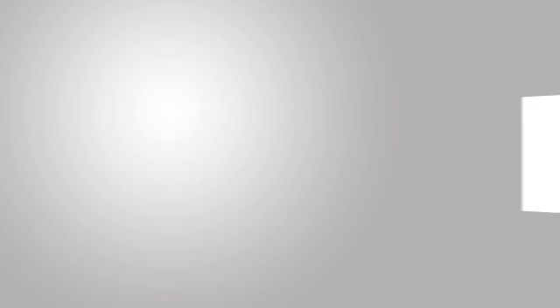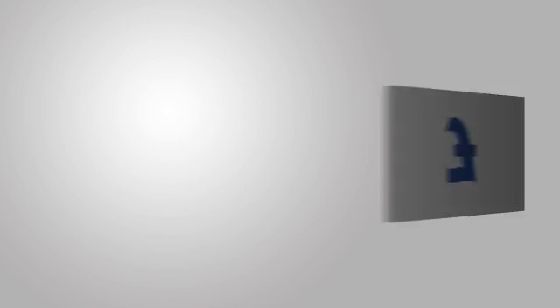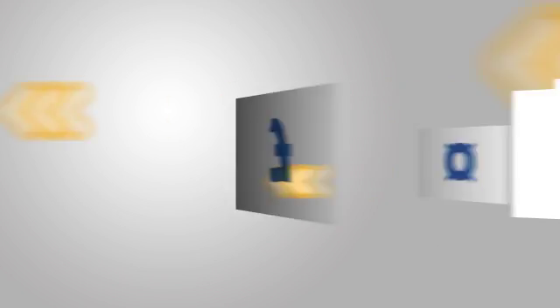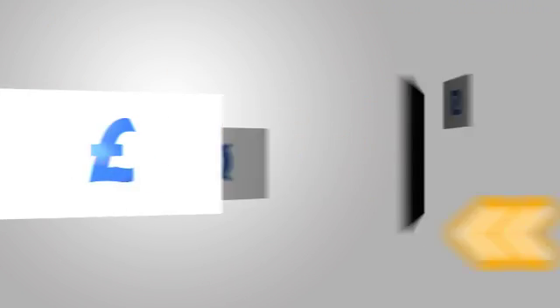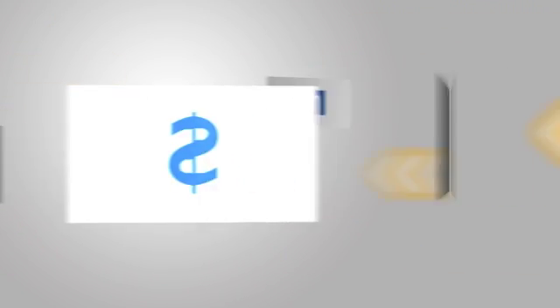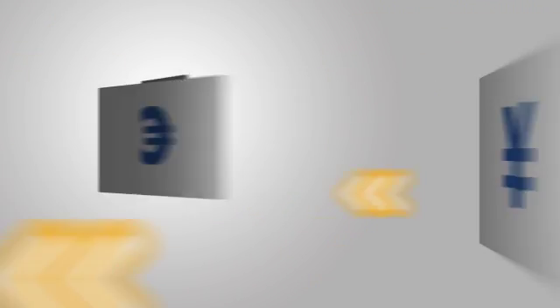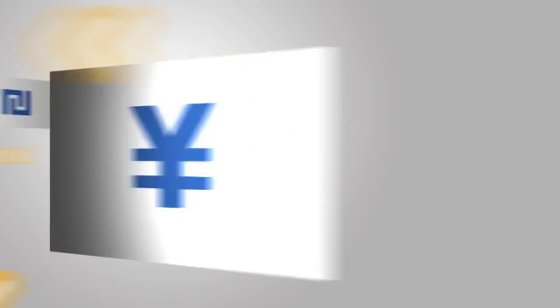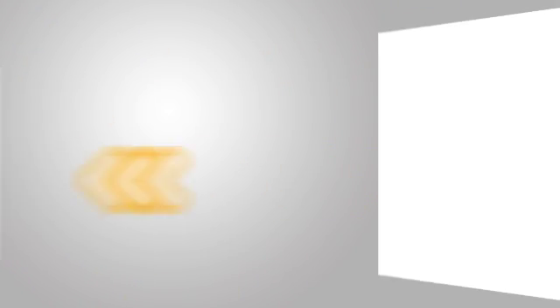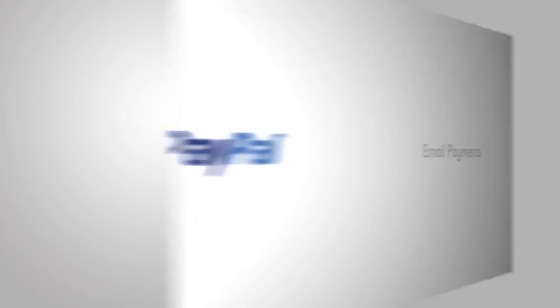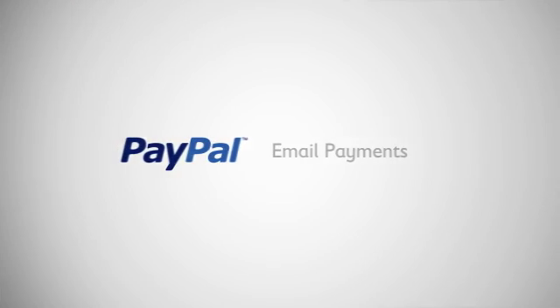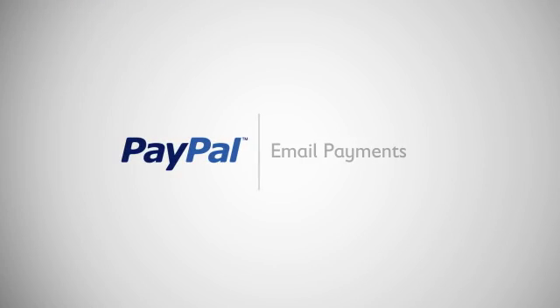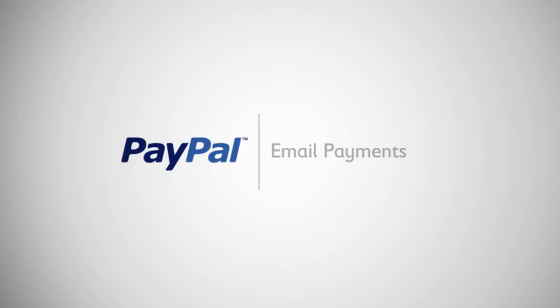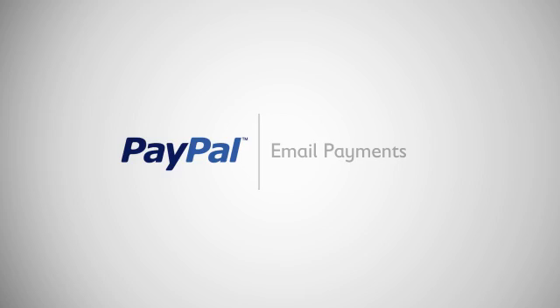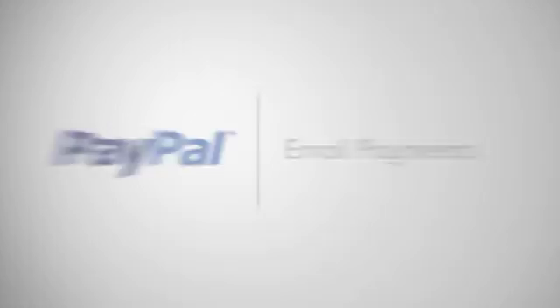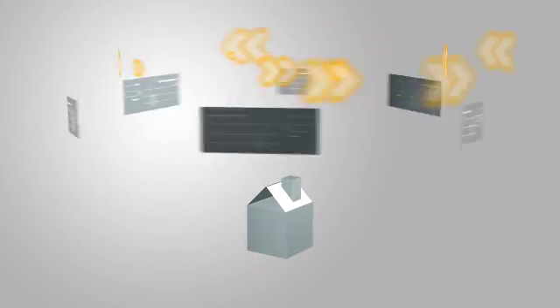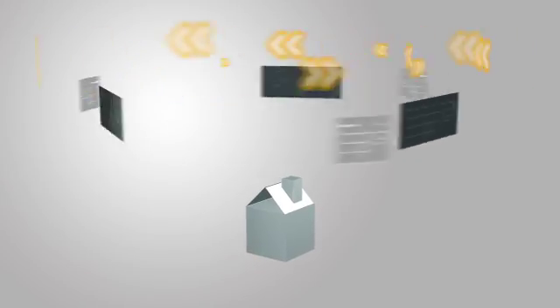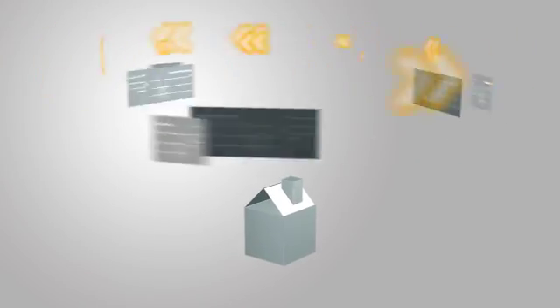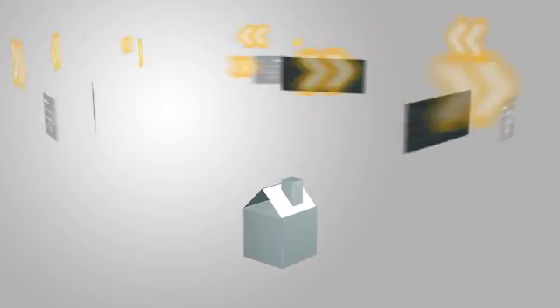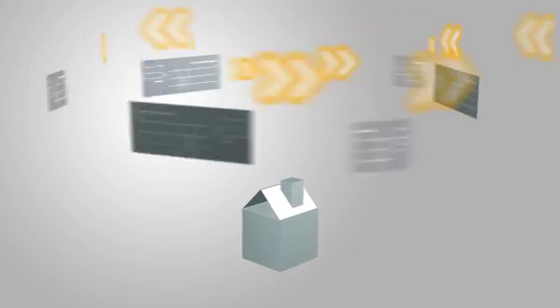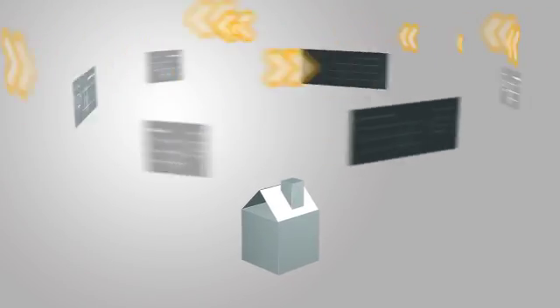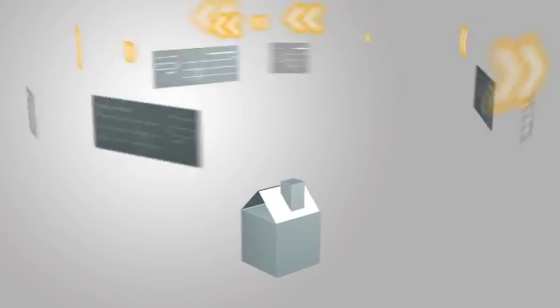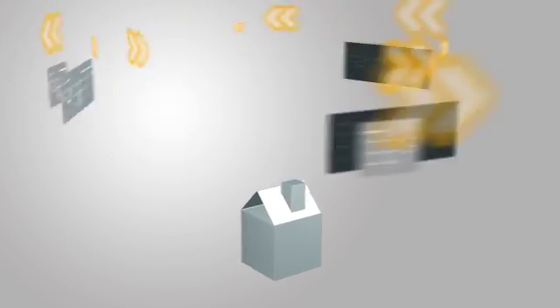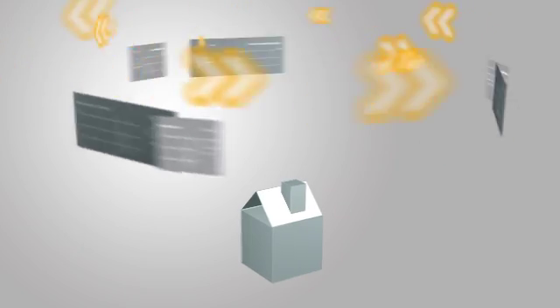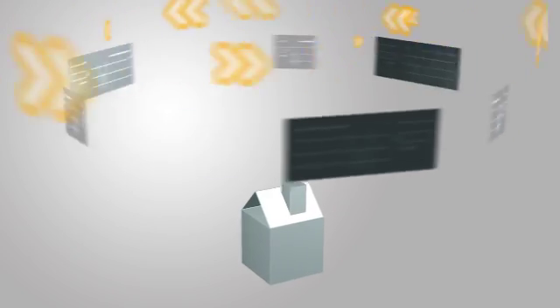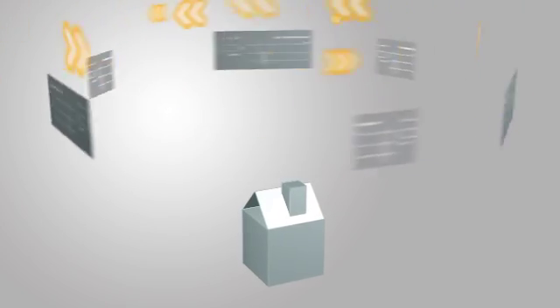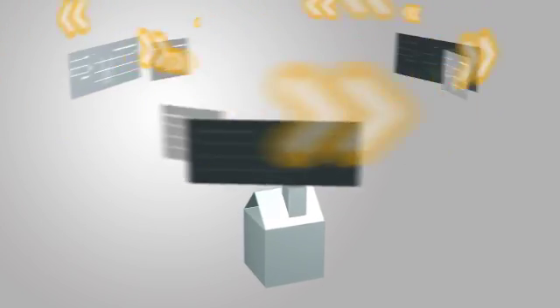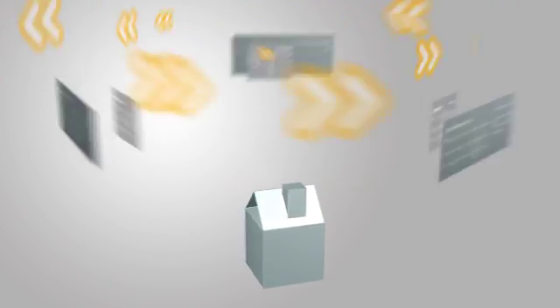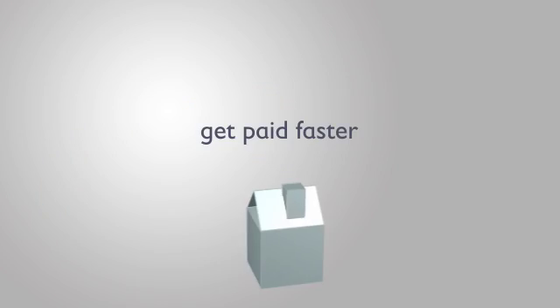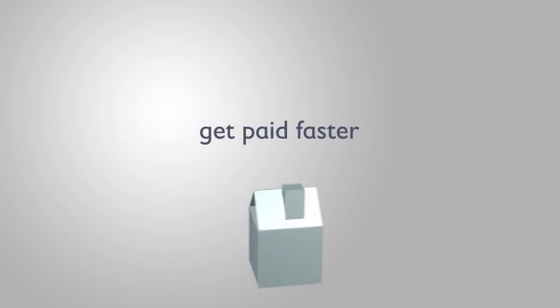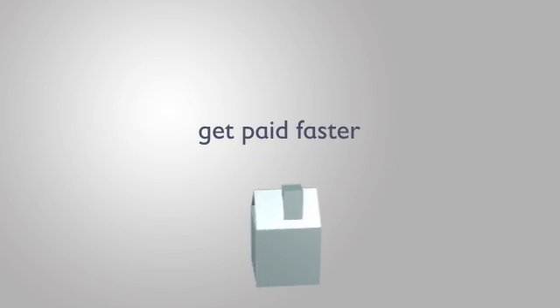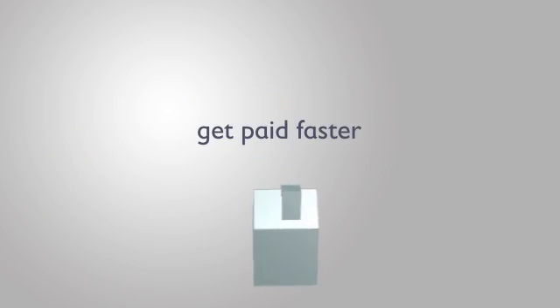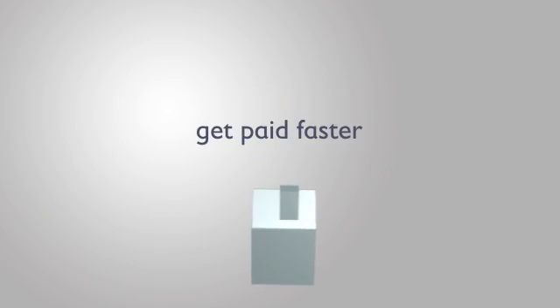With PayPal email payments you can send and receive payments online without a website. When you run a small business you can't afford to wait for checks to clear or for money orders to arrive. Stop waiting and start getting paid faster.